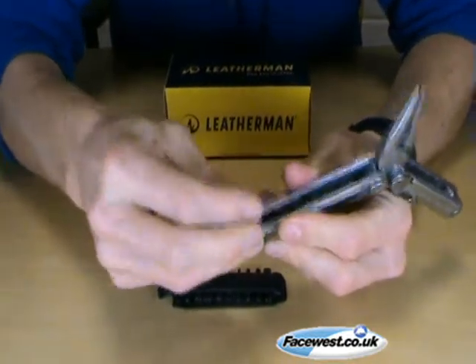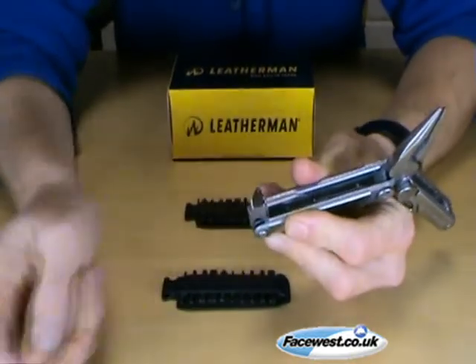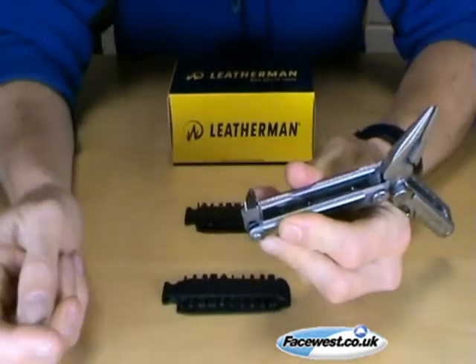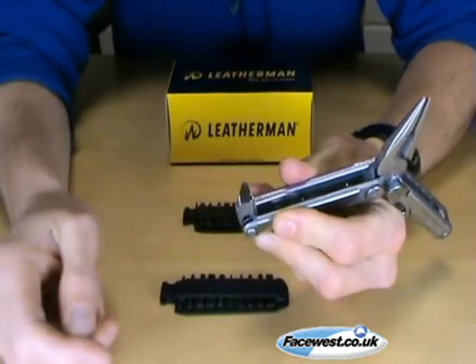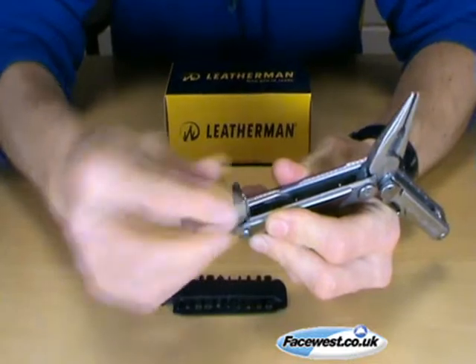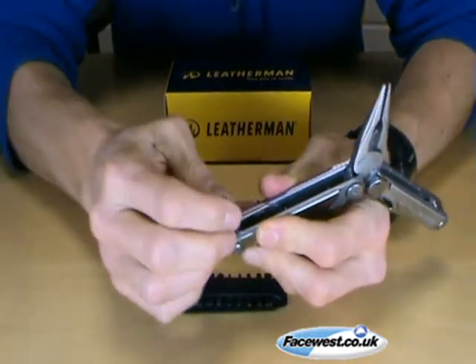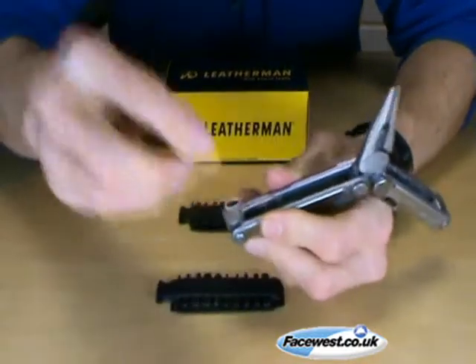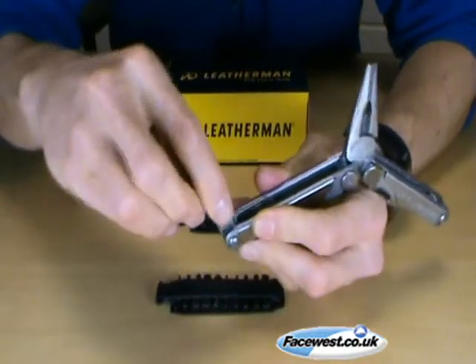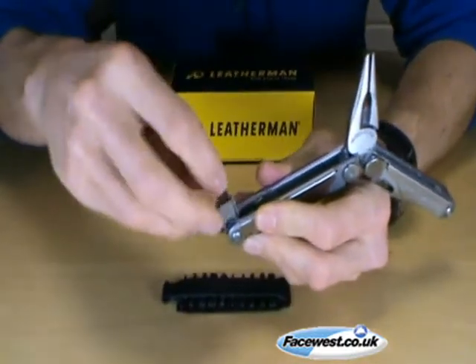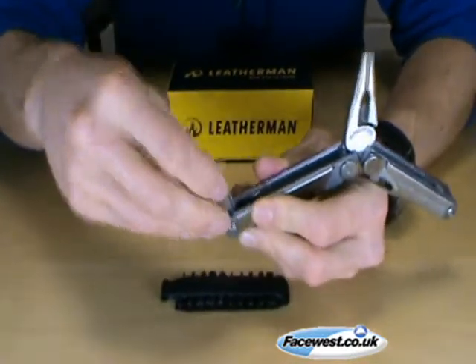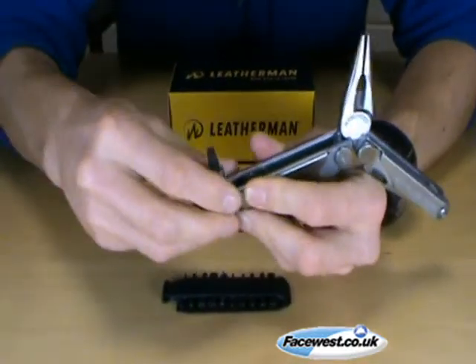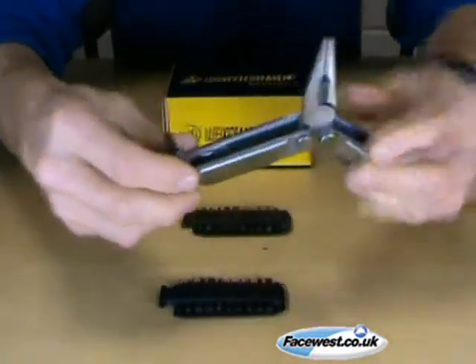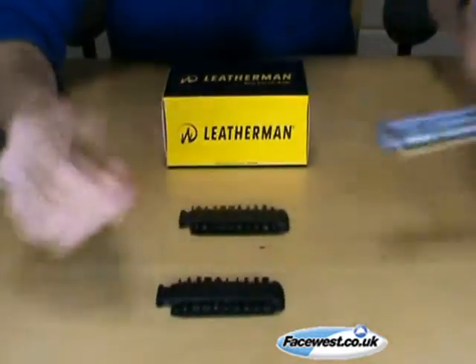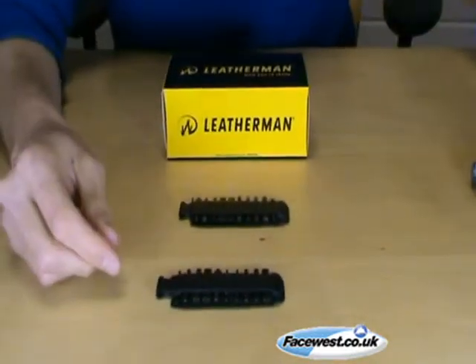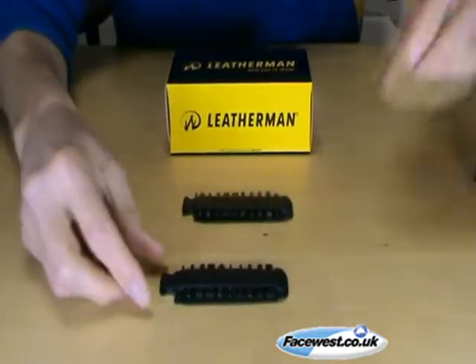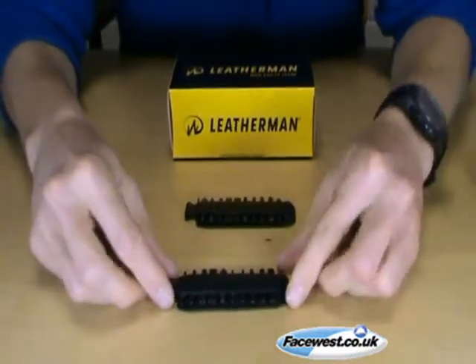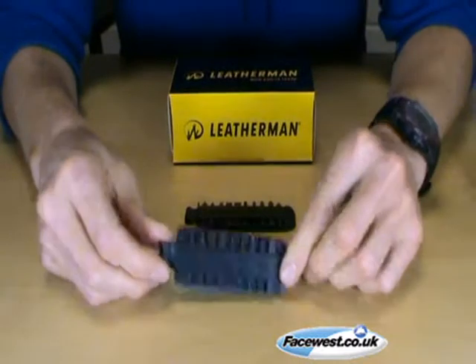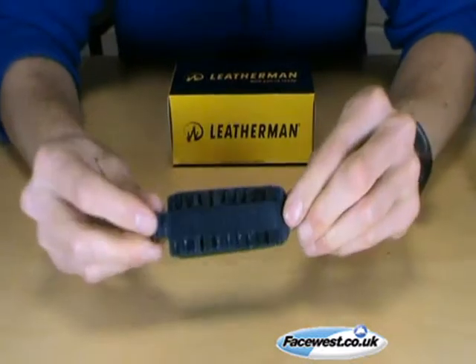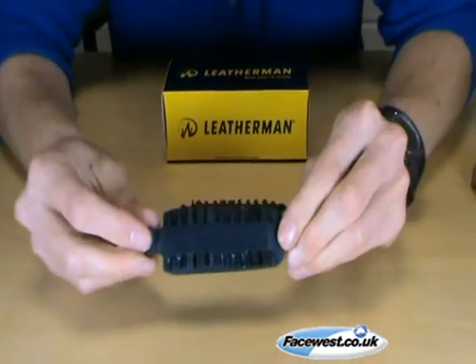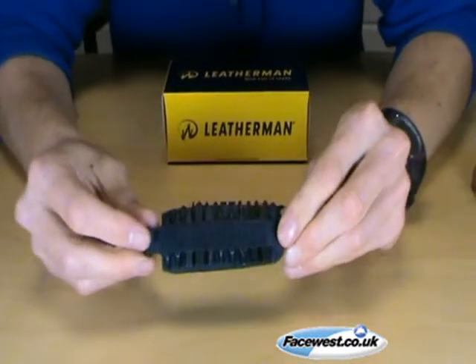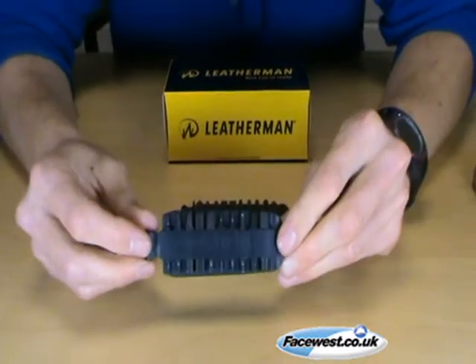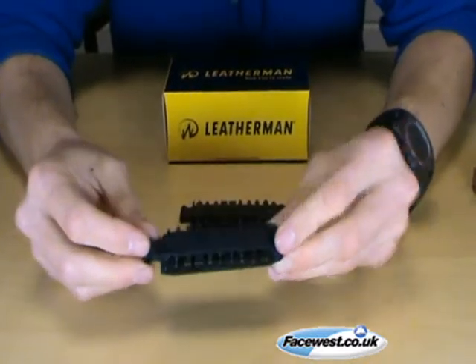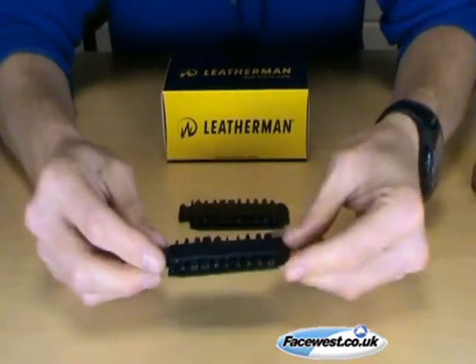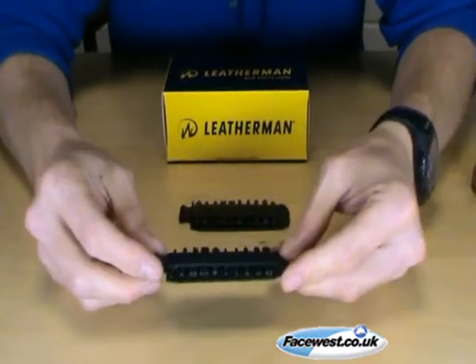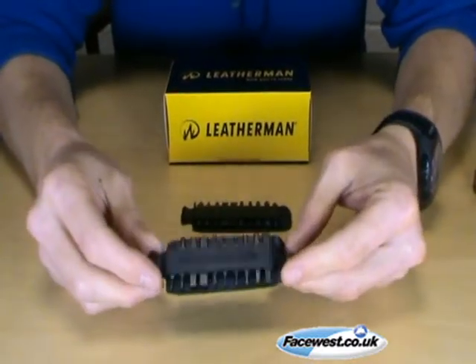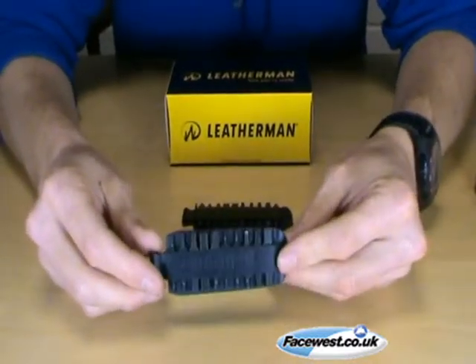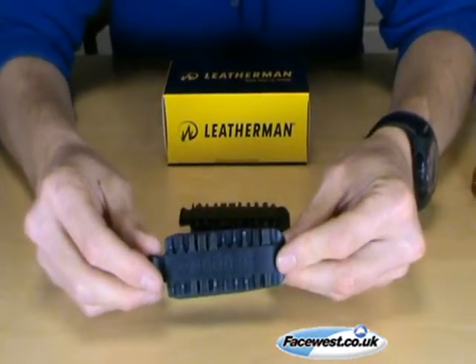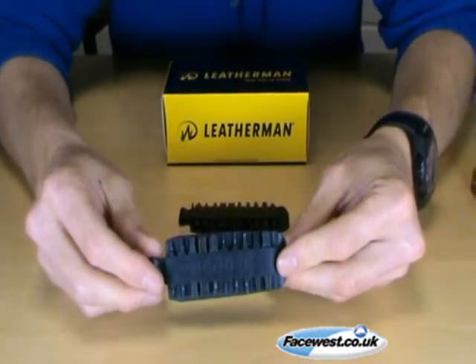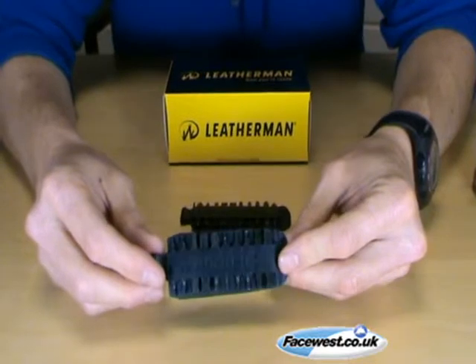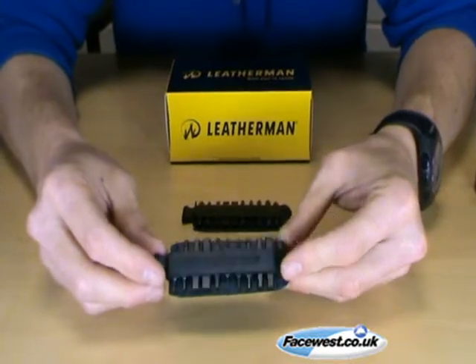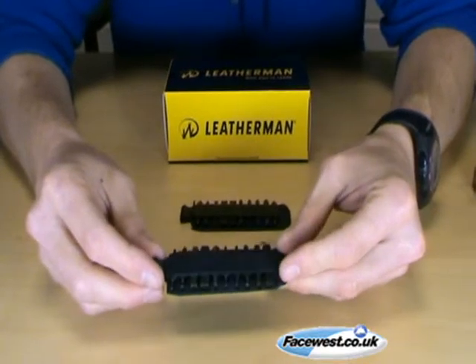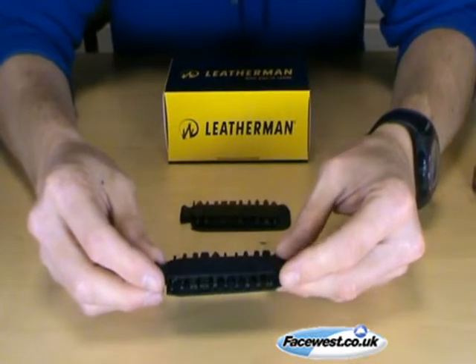That bit is stored inside the knife. What the LT27 is, is 20 other bits — that's 40 bits in total because they're all double-ended — which fit into the large bit driver.